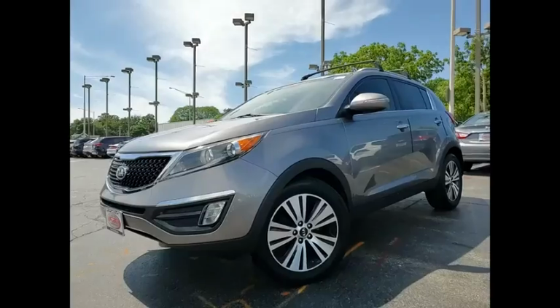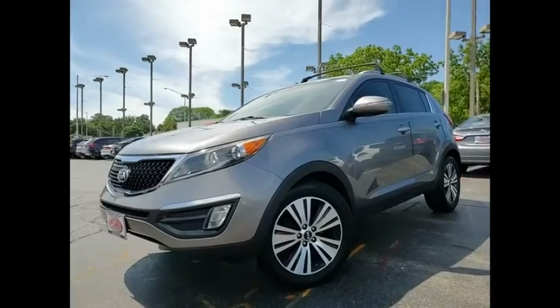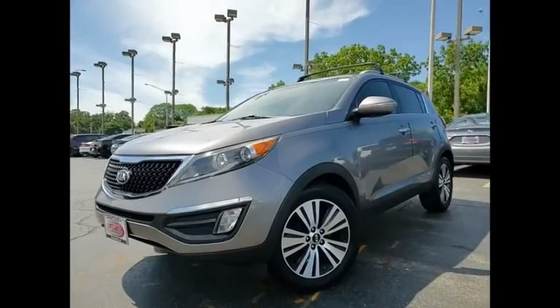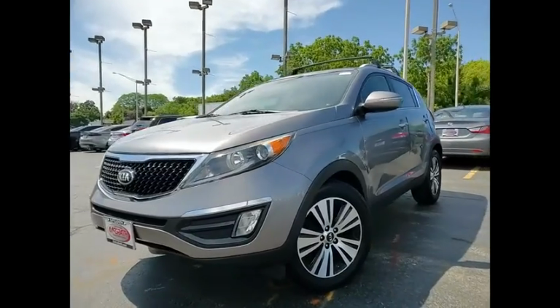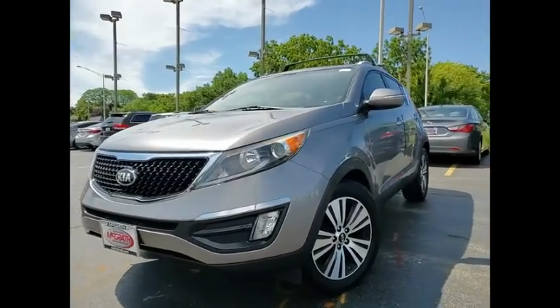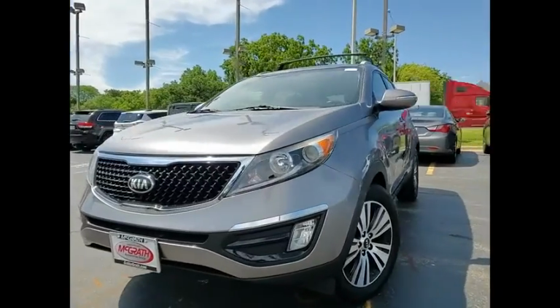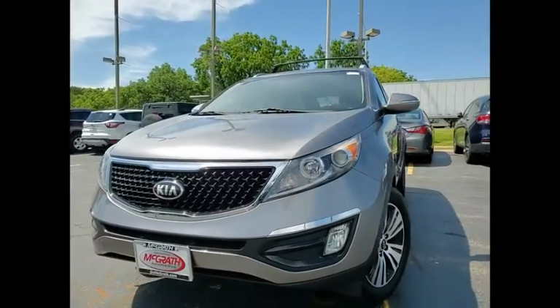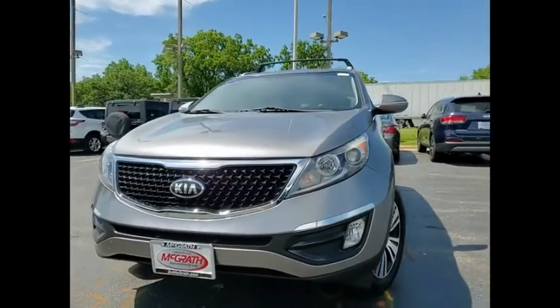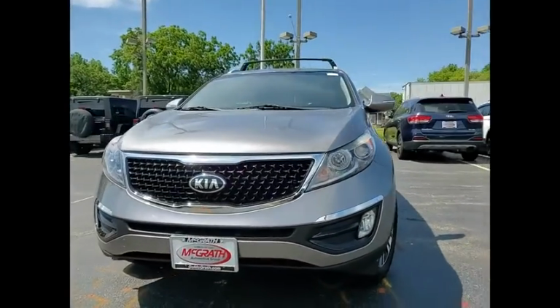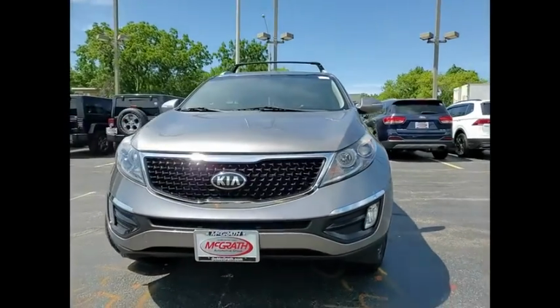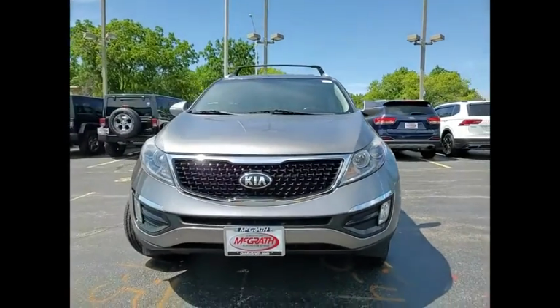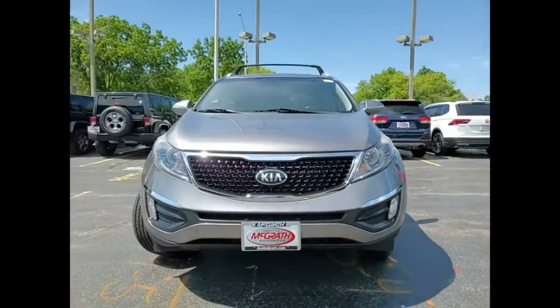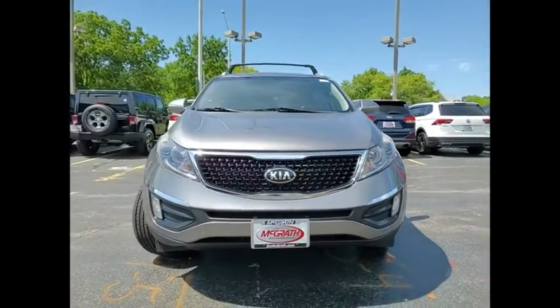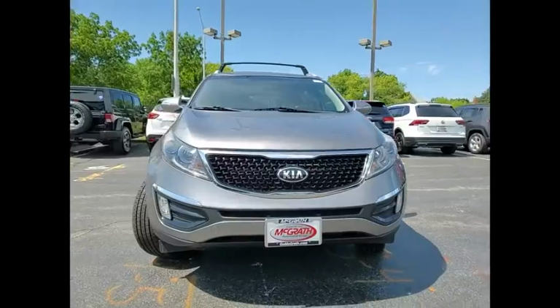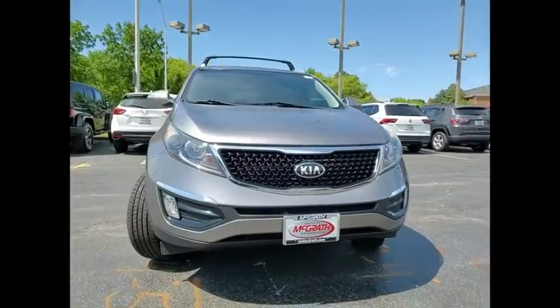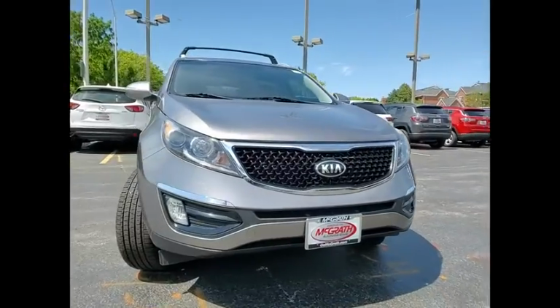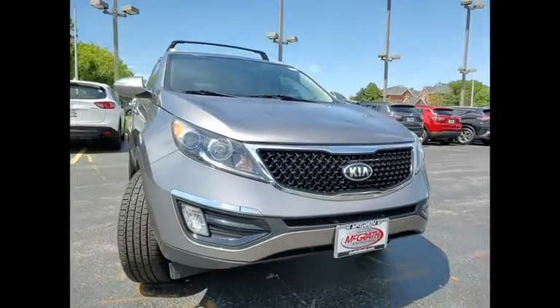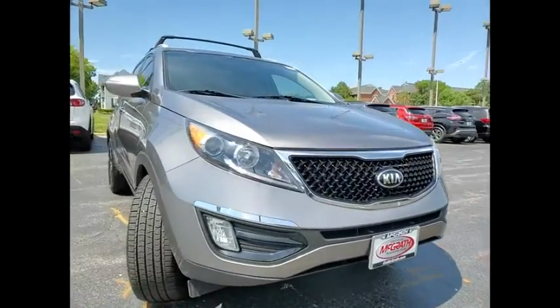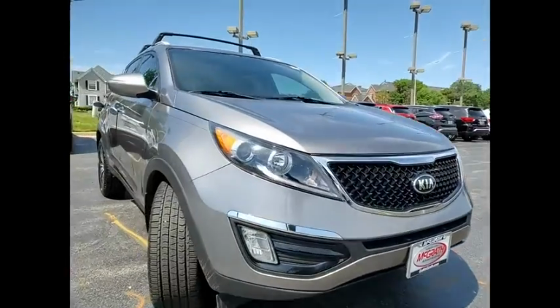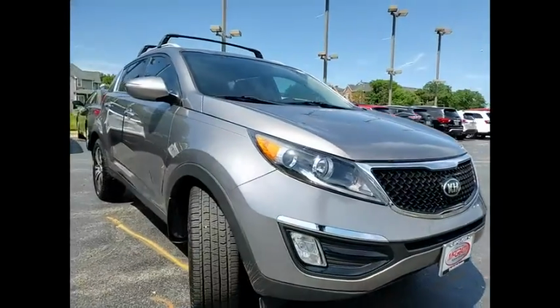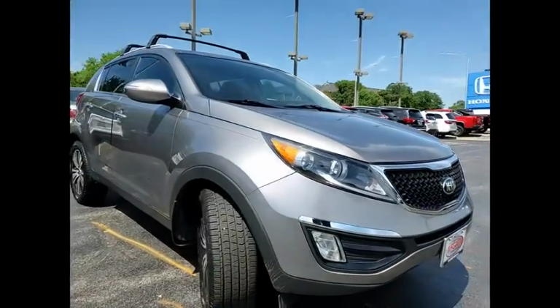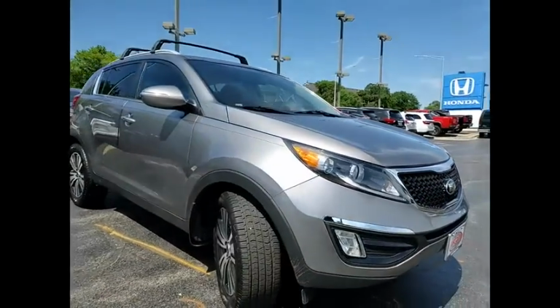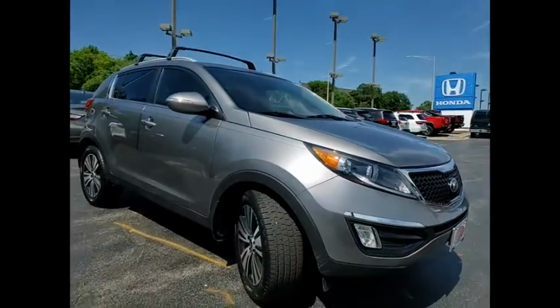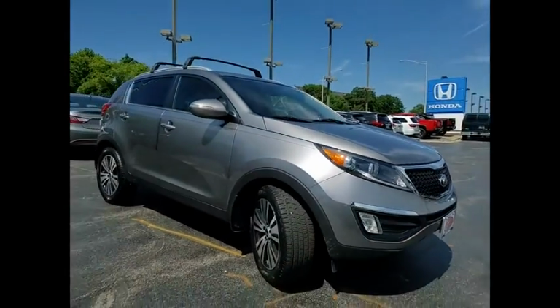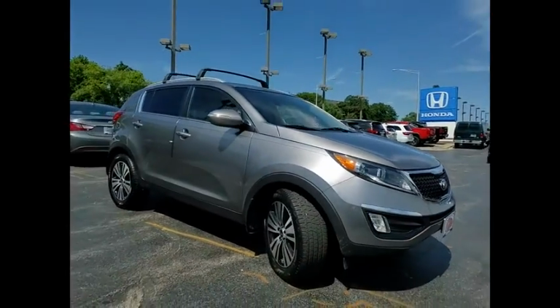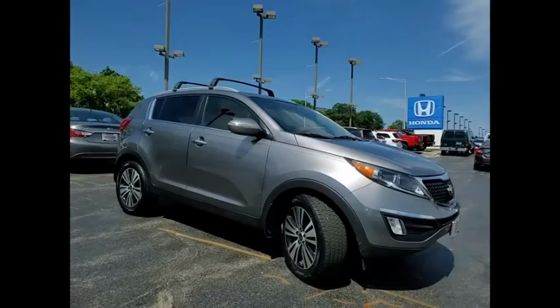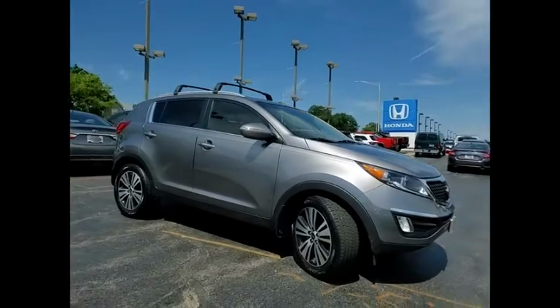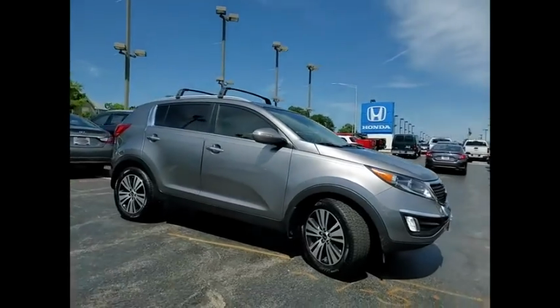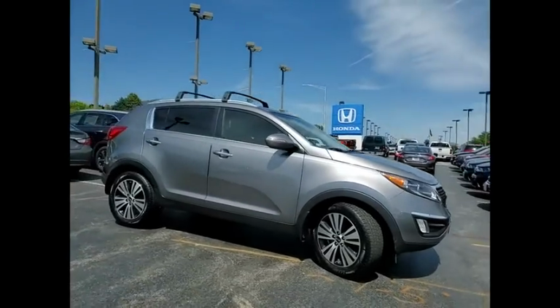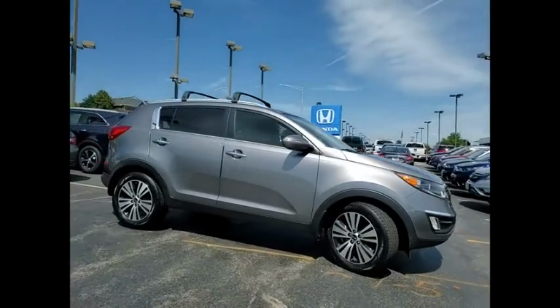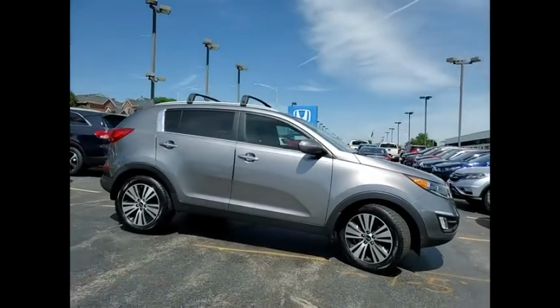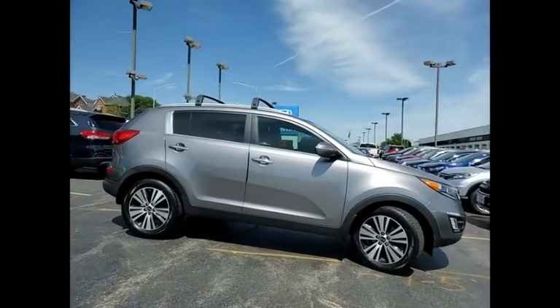Looking for the right vehicle? Check out the 2015 Sportage. With its sleek and stylish exterior and its roomy, feature-laden interior, the Sportage both looks good and performs well on the road.